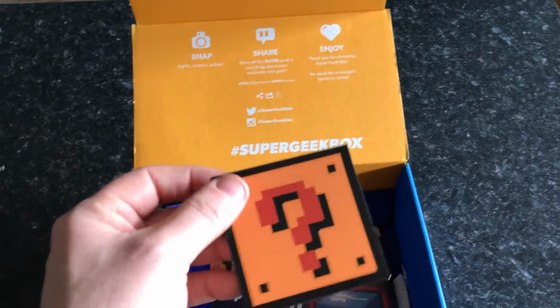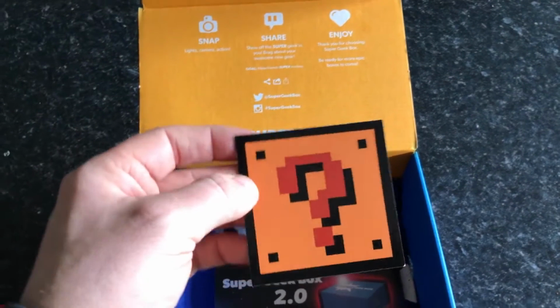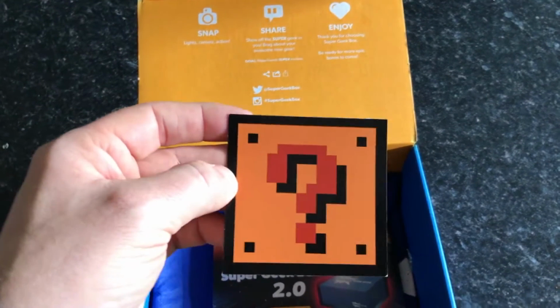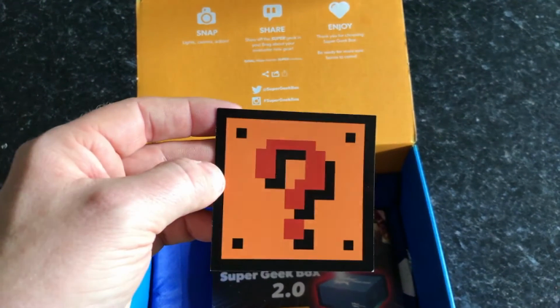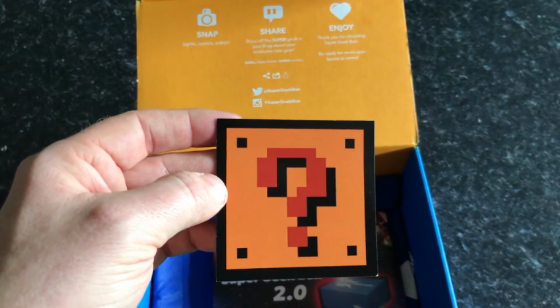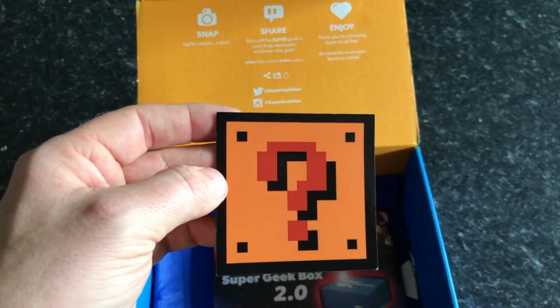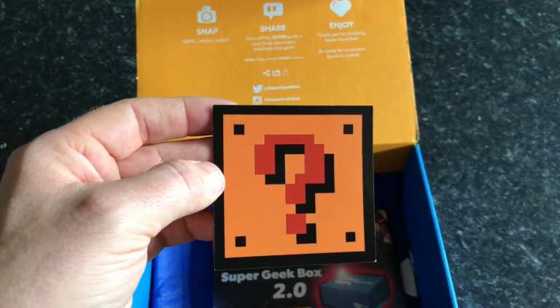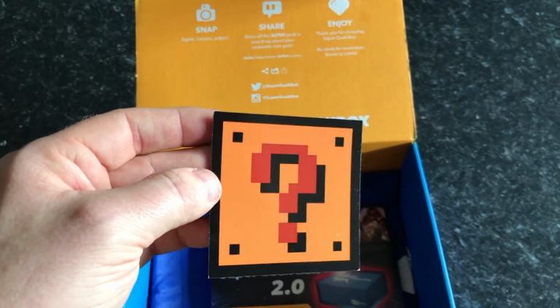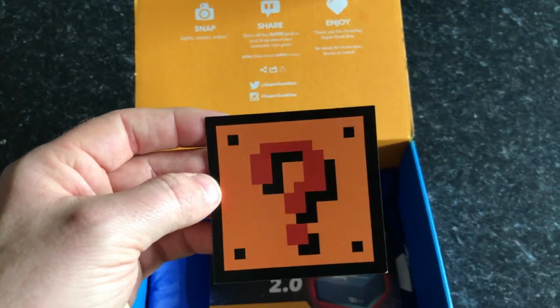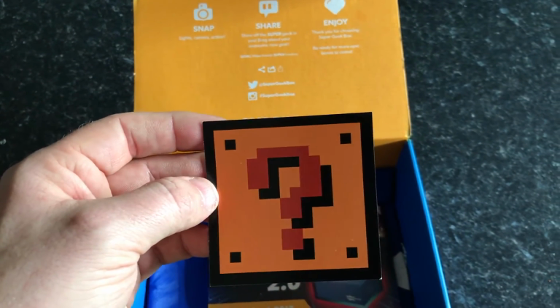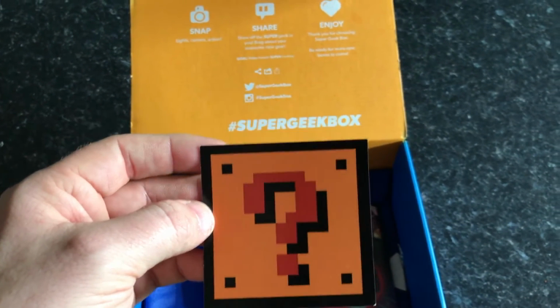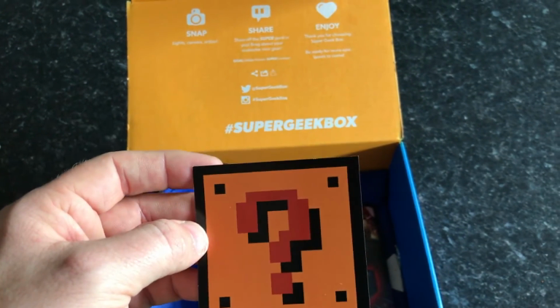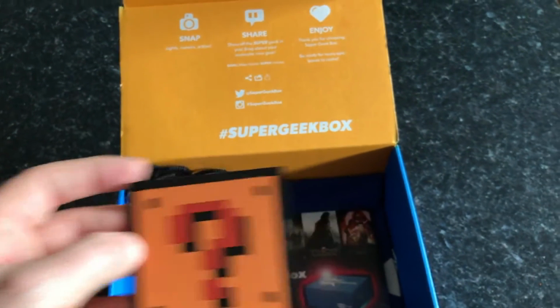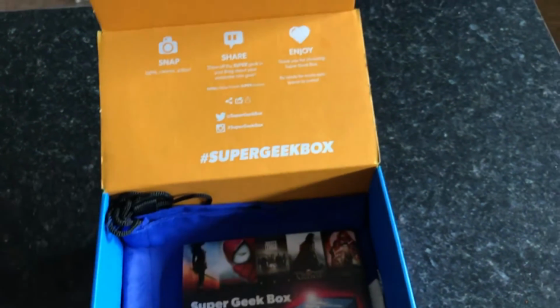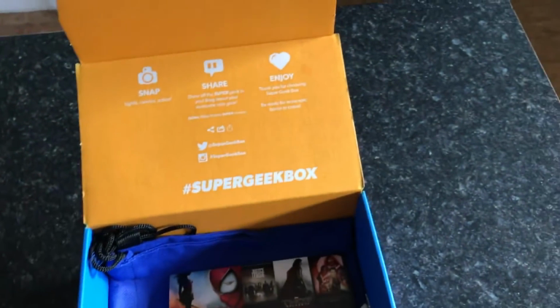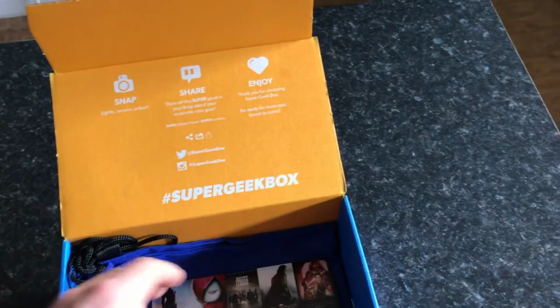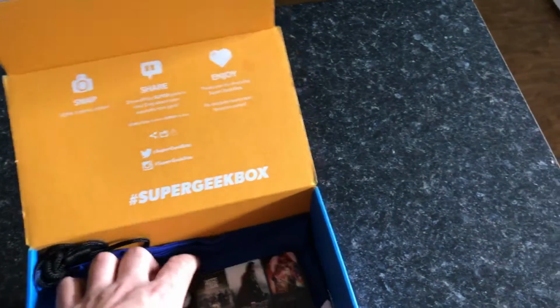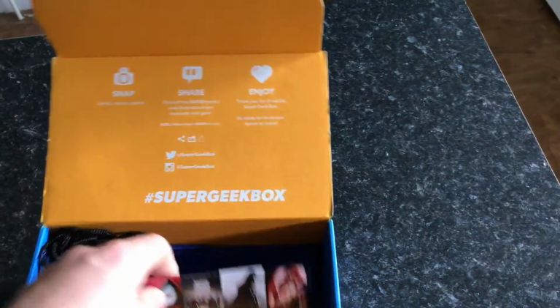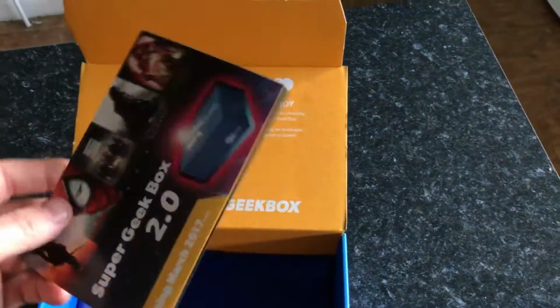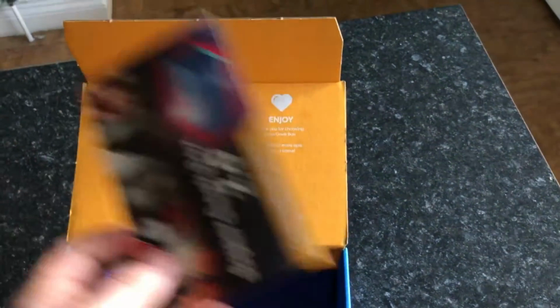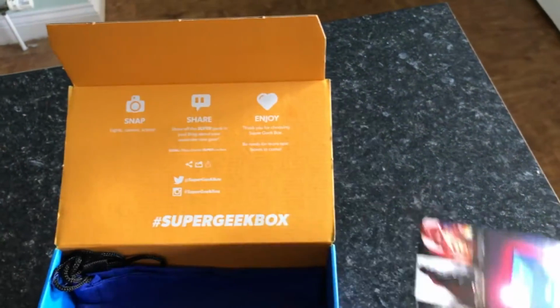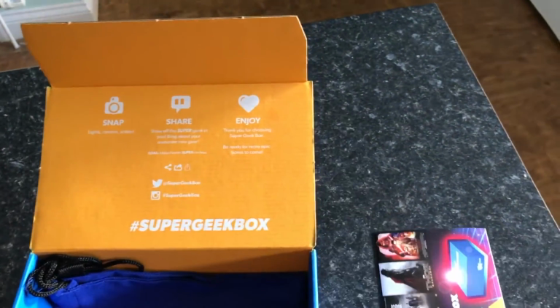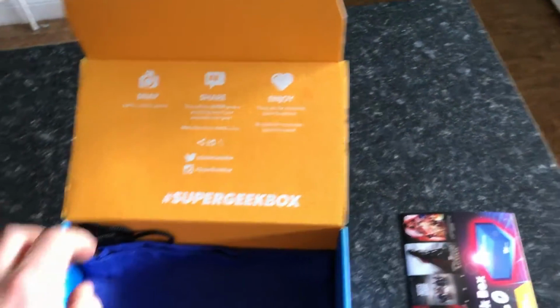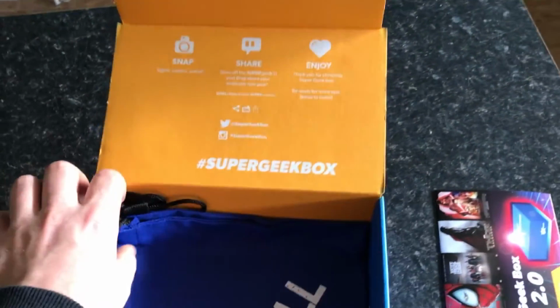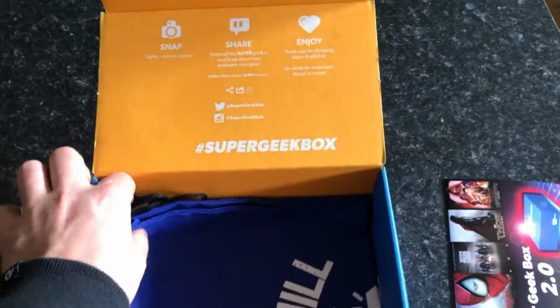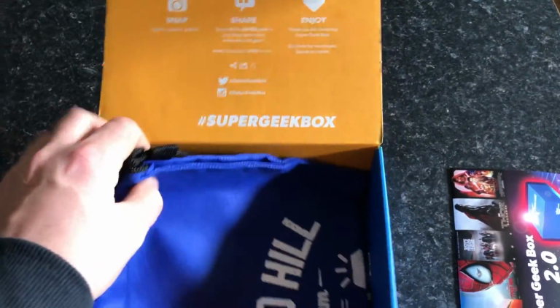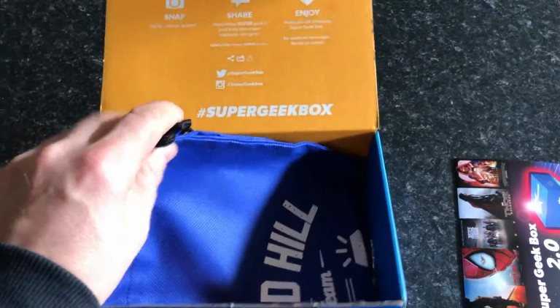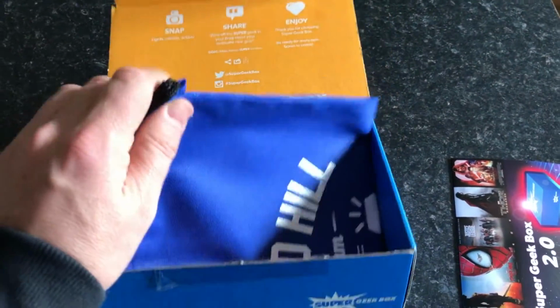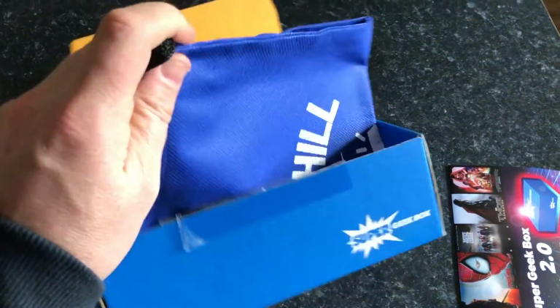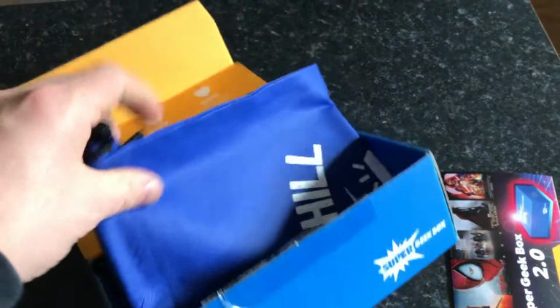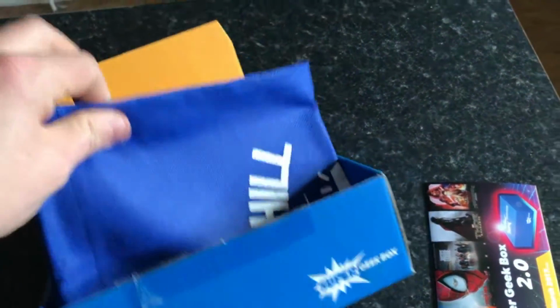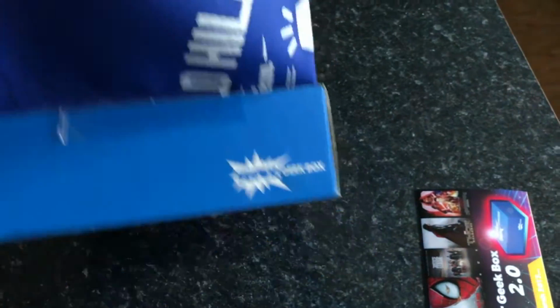Next up is a couple of fridge magnets — that one is the power-up from Mario Brothers and the question mark box. This is the leaflet; we'll go over that in a second.